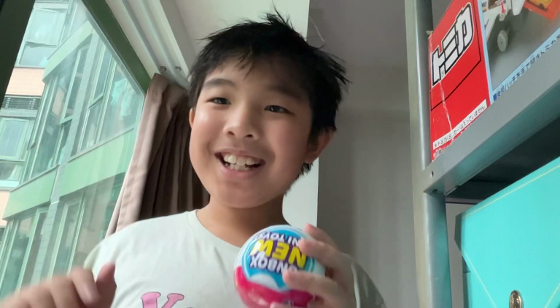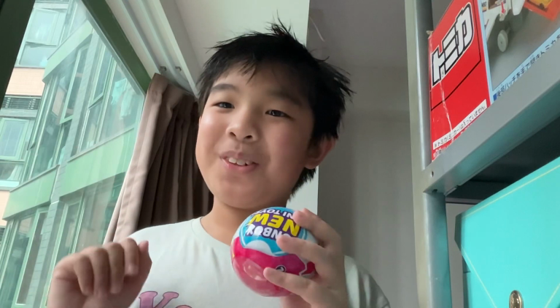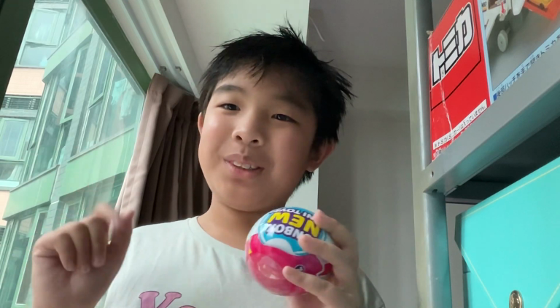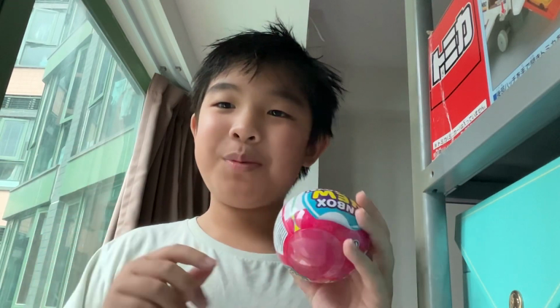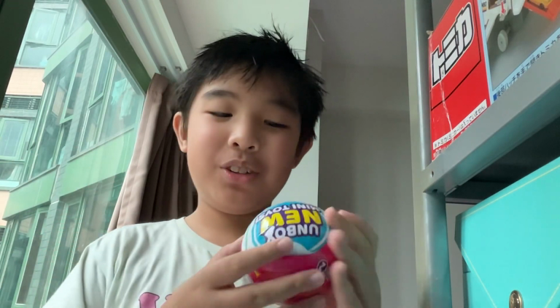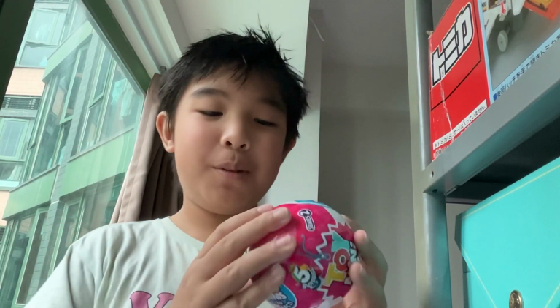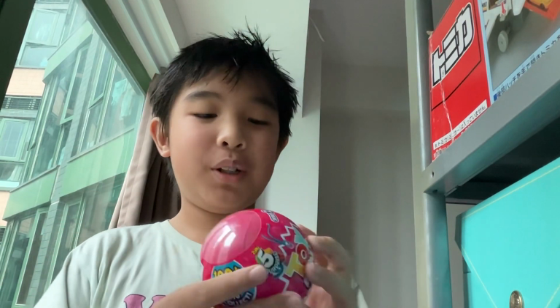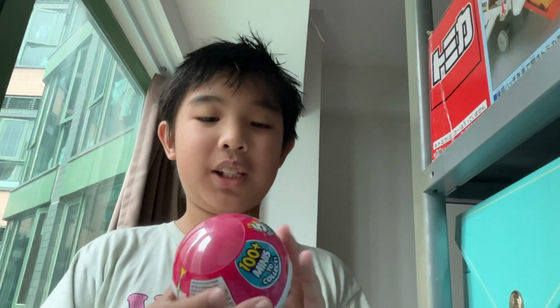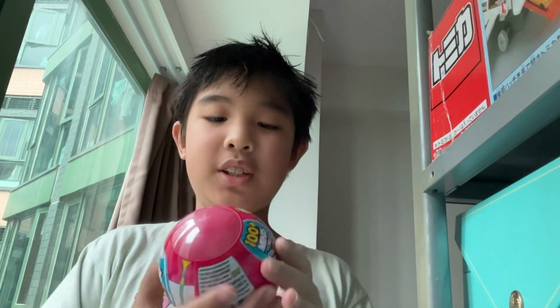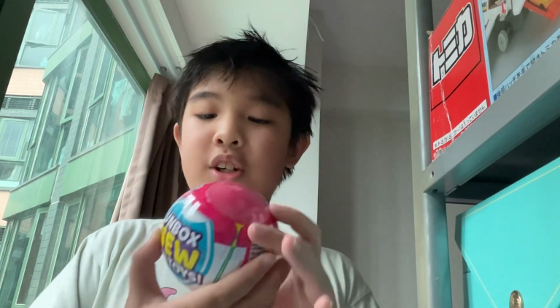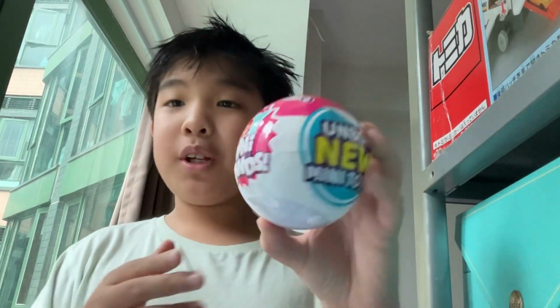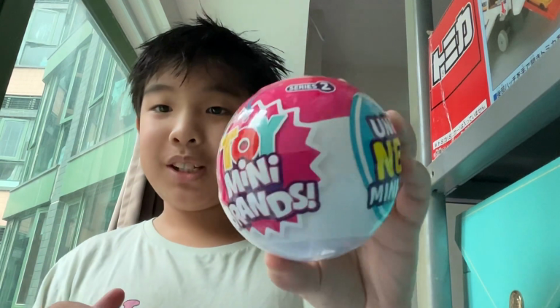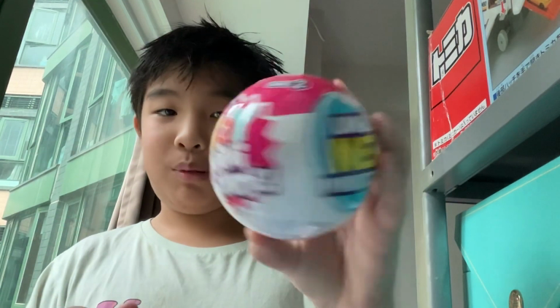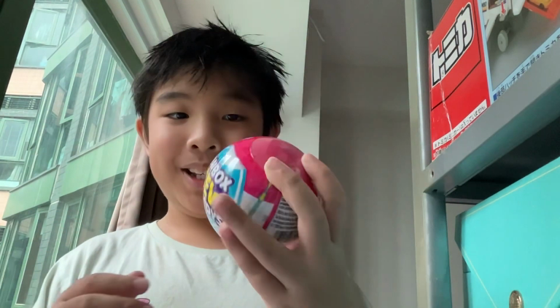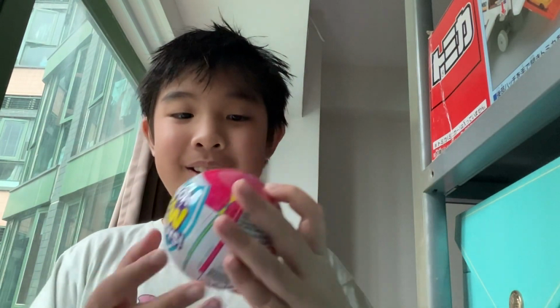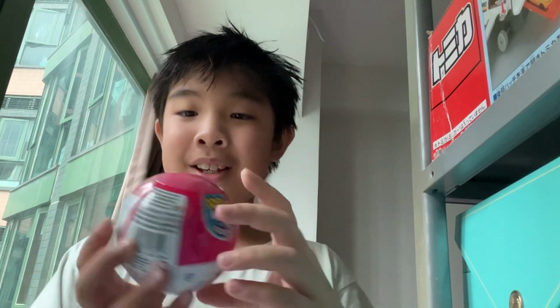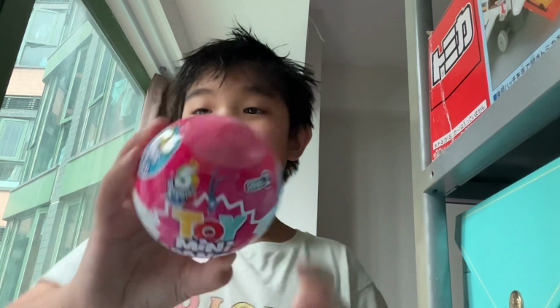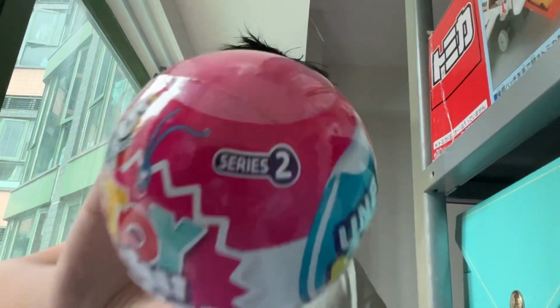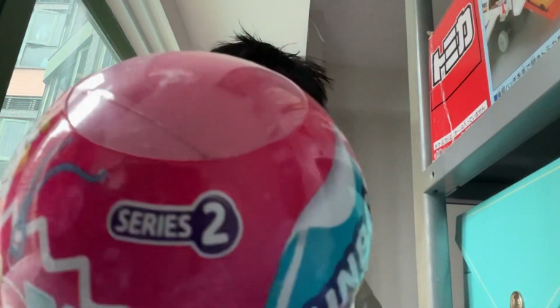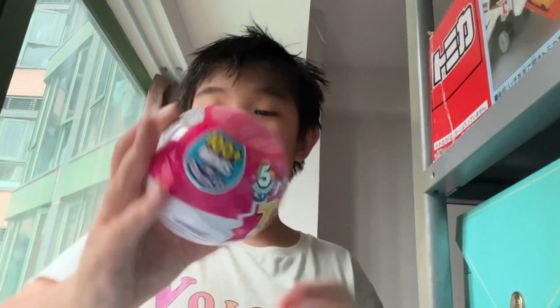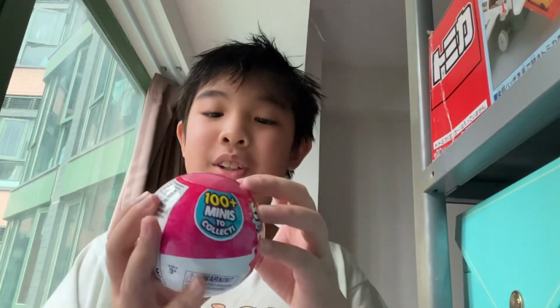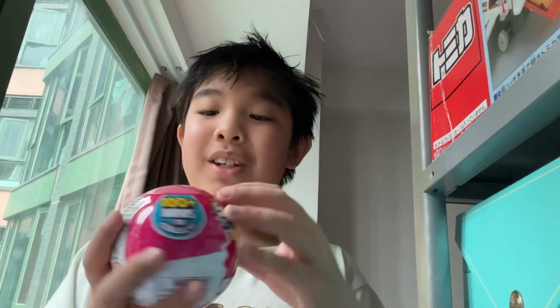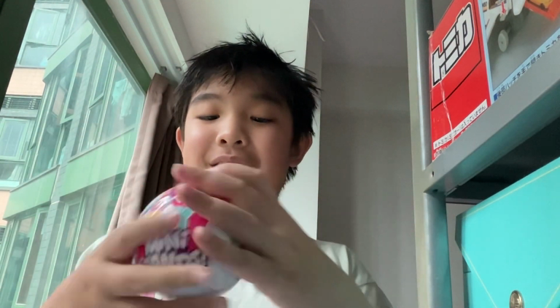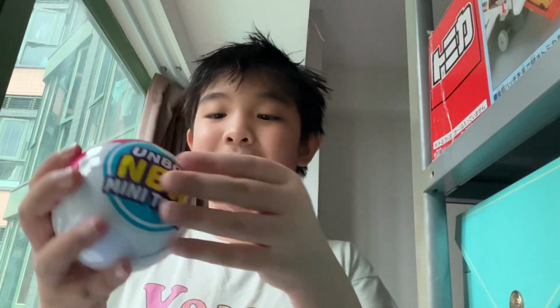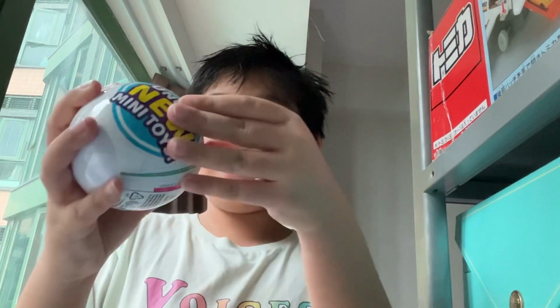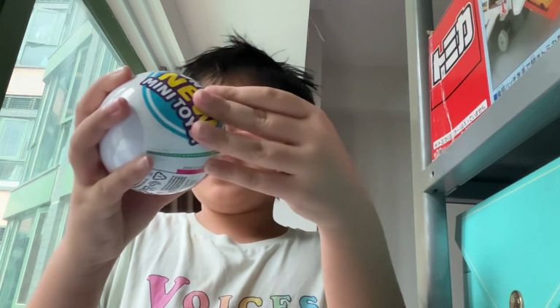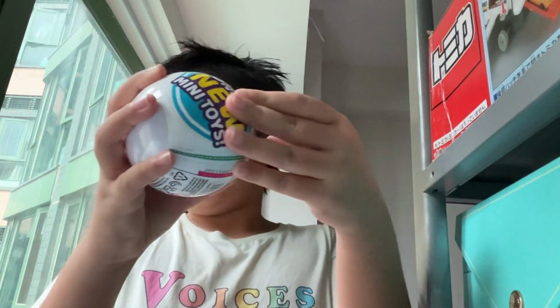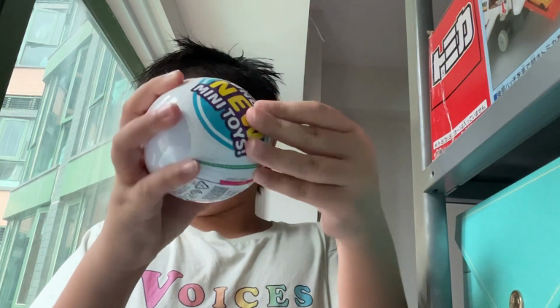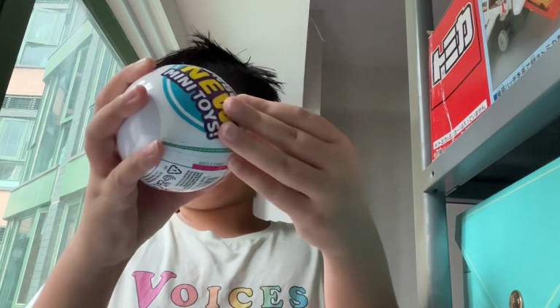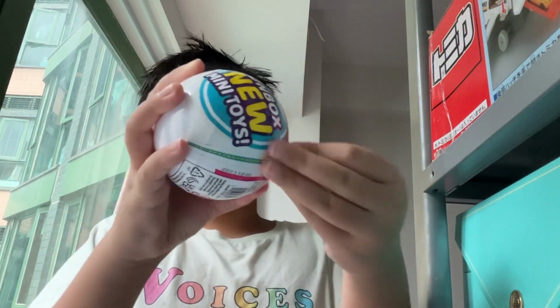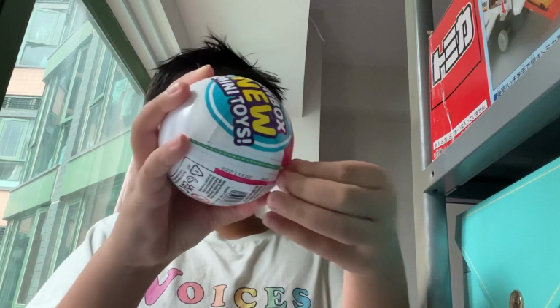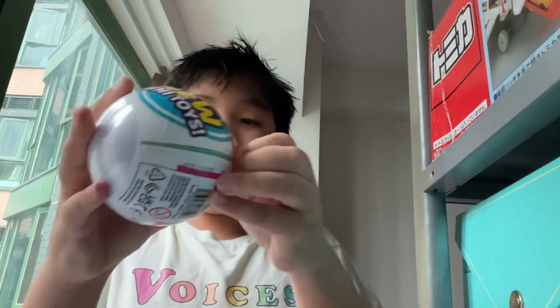Hi guys, welcome back to my YouTube channel! Today I'll be unboxing this Toy Mini Brands Series 2. Let's get started. First, we have the zipper here.